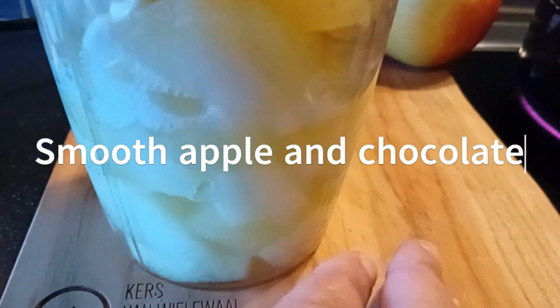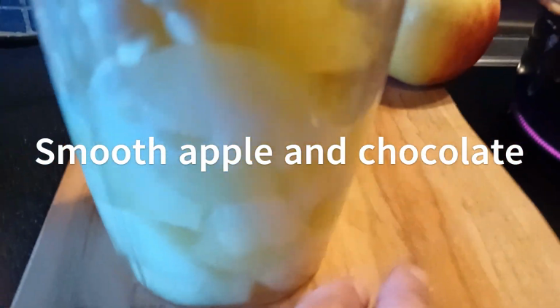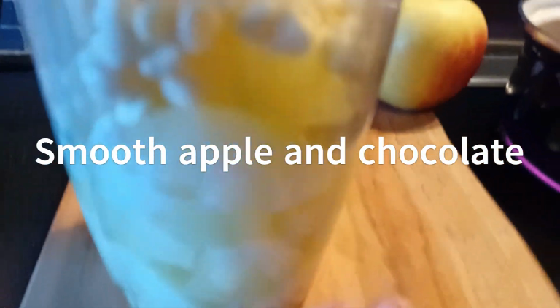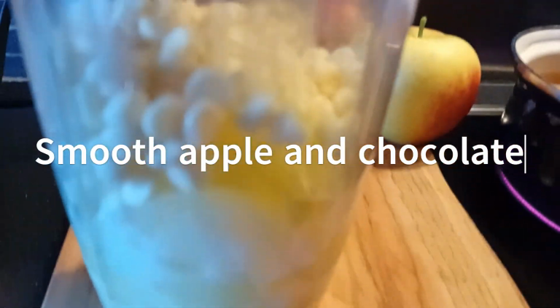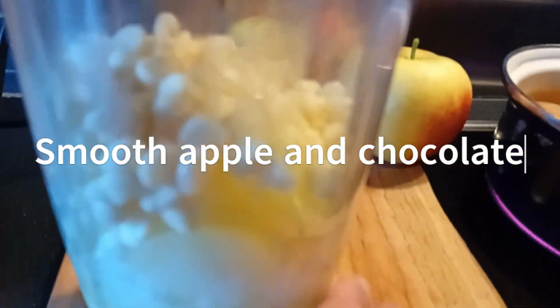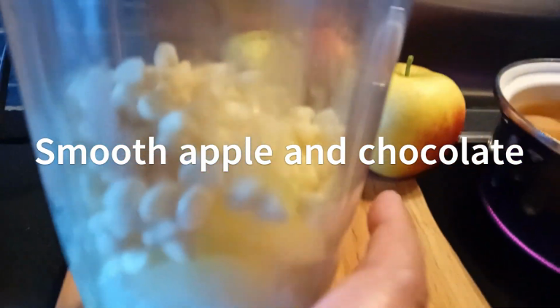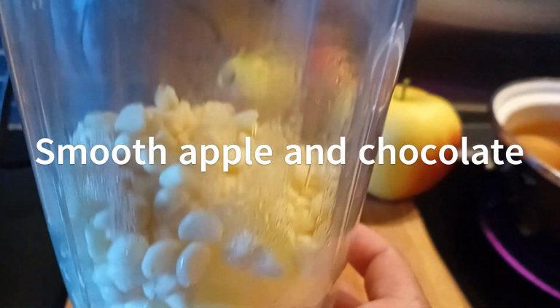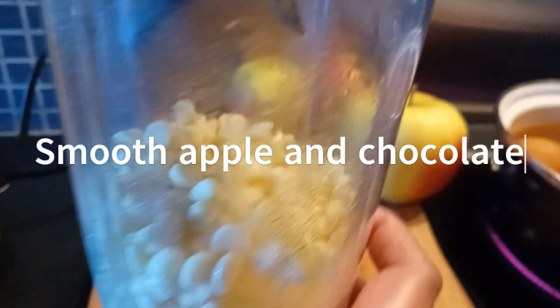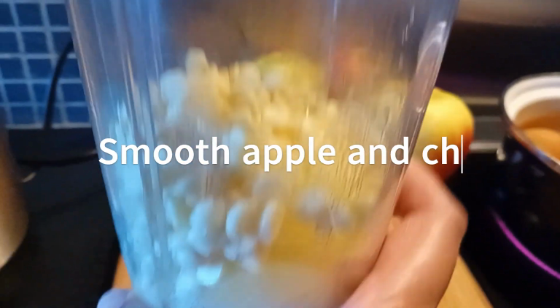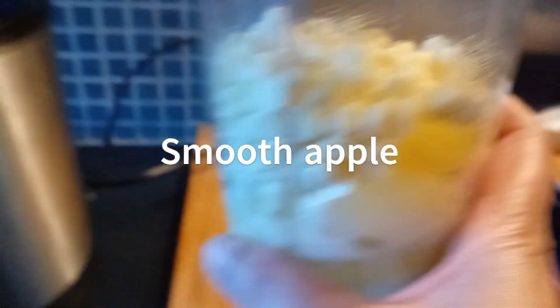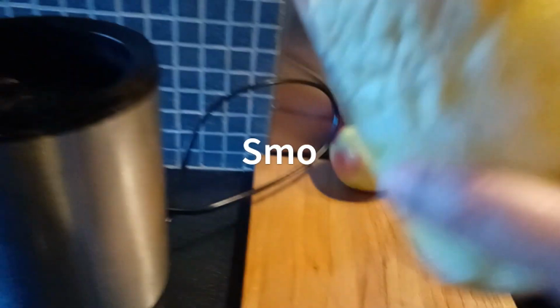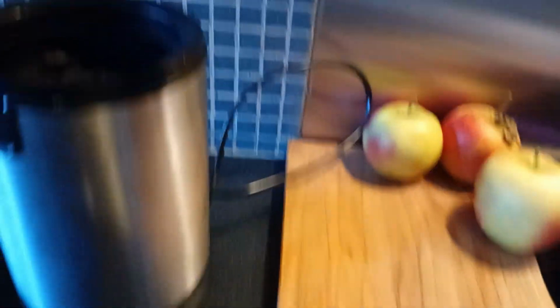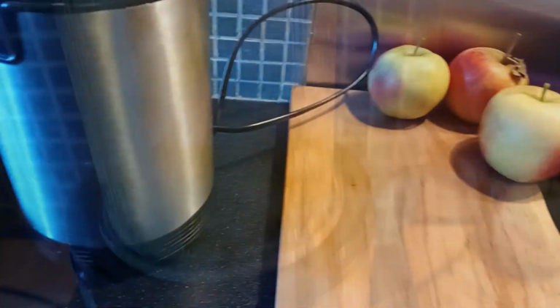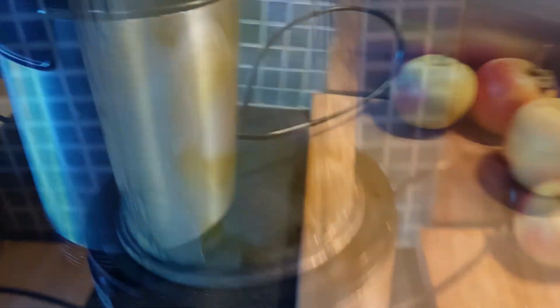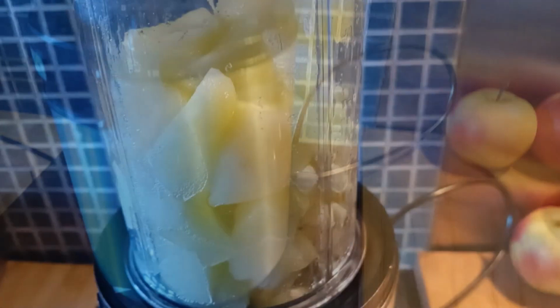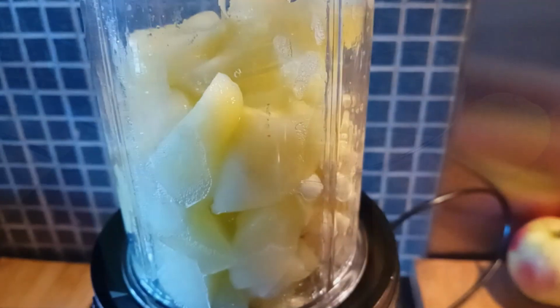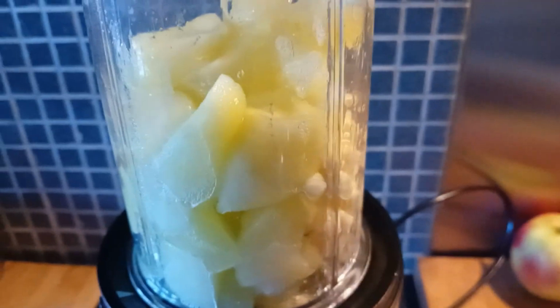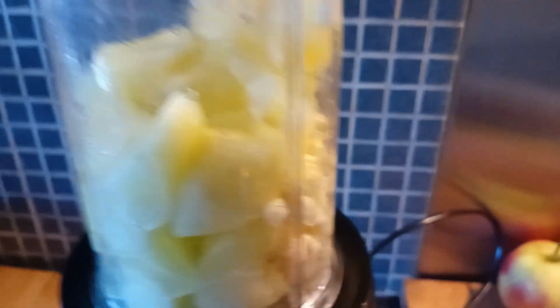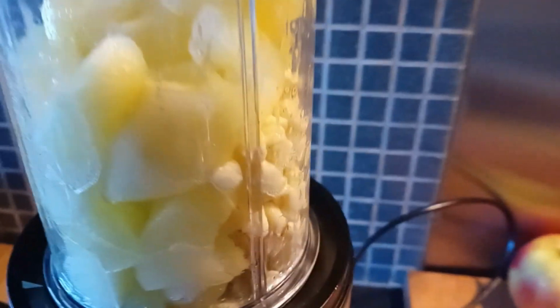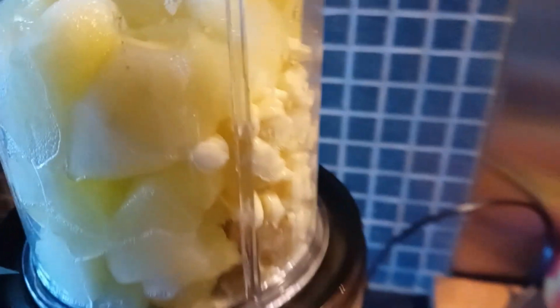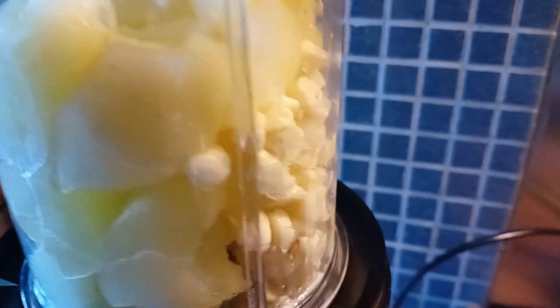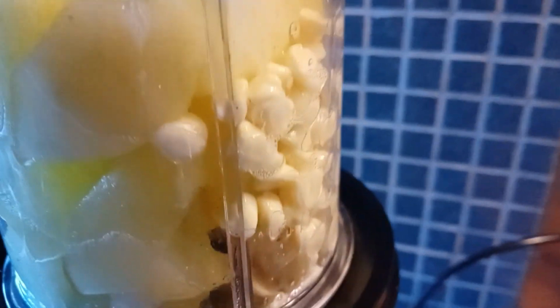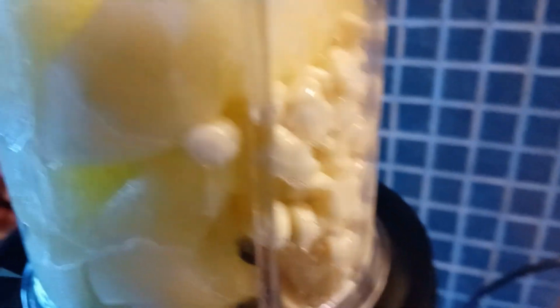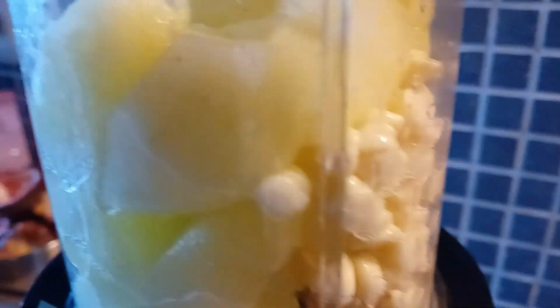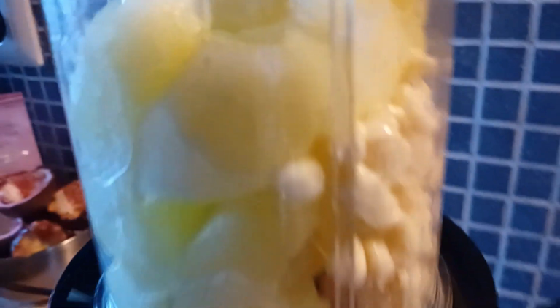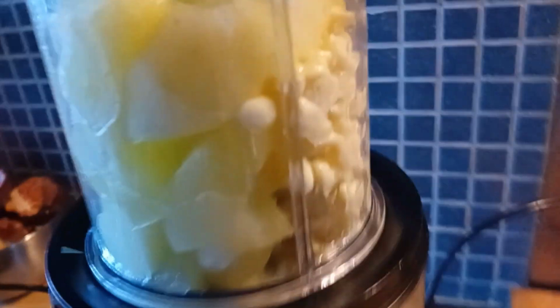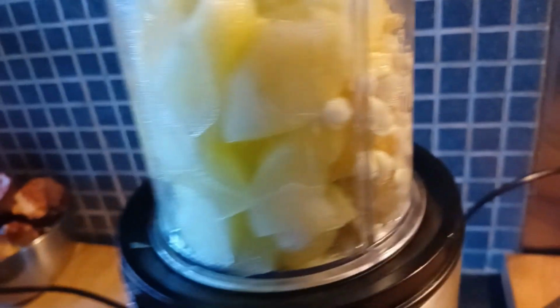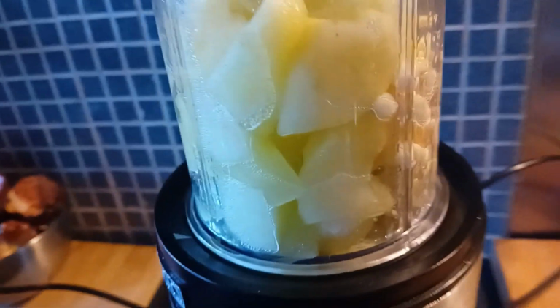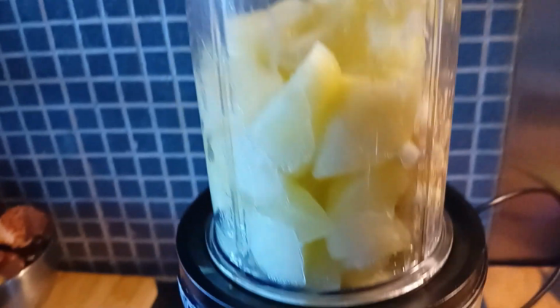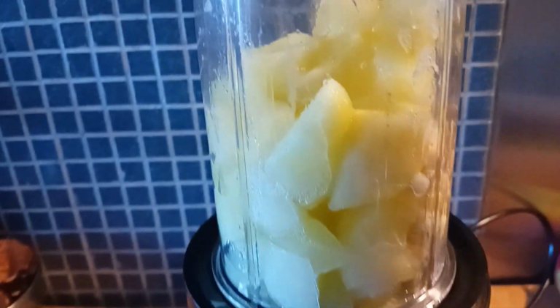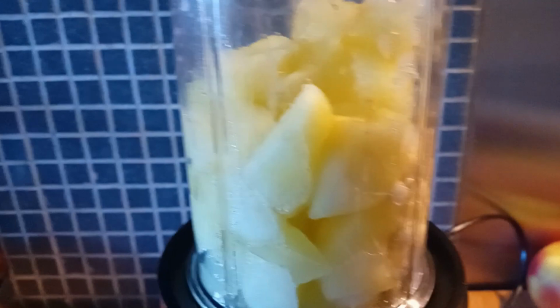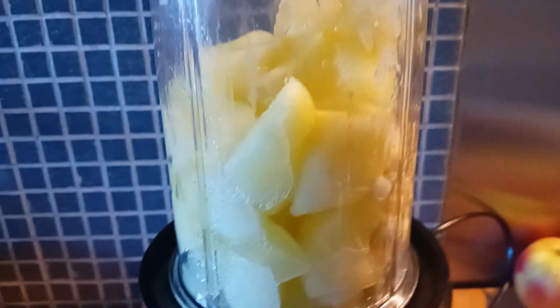Smooth the chocolate and the apples in your smoothie maker until it's airy and bubbly.